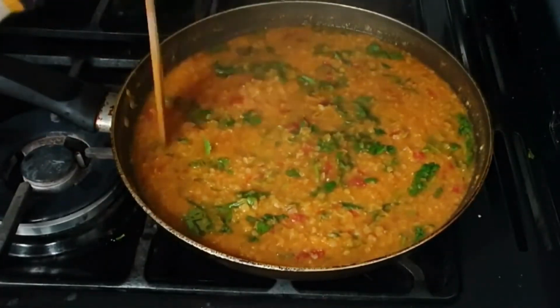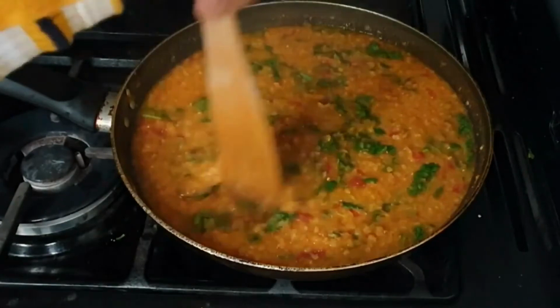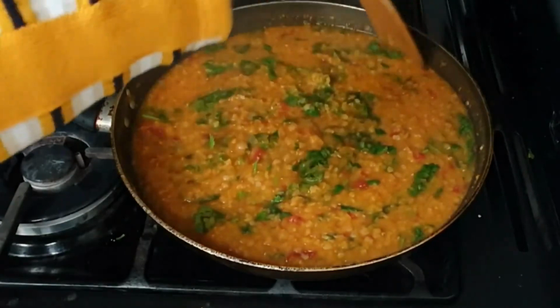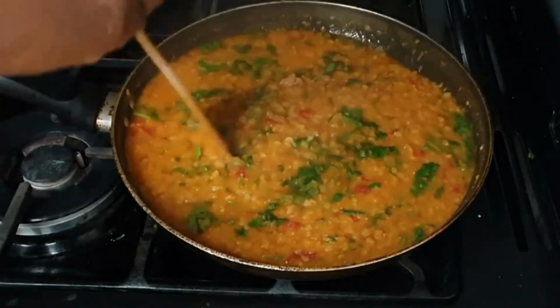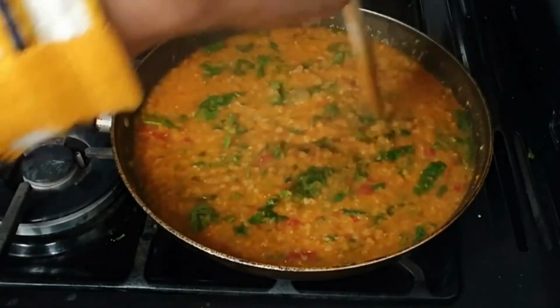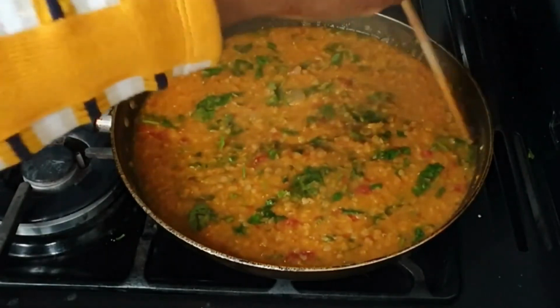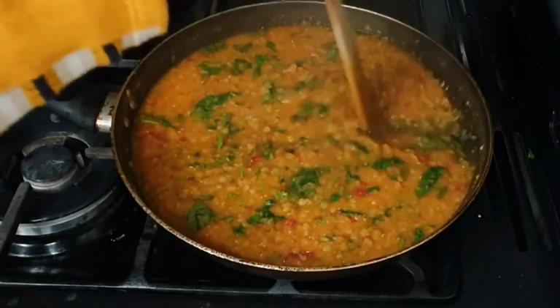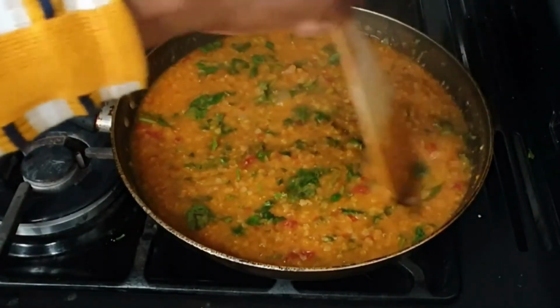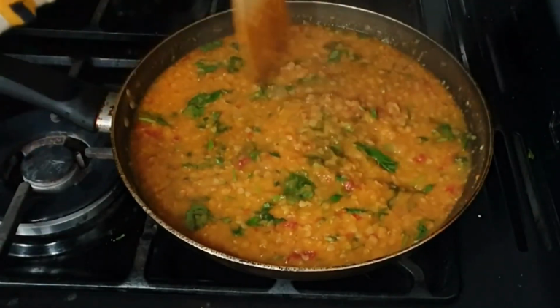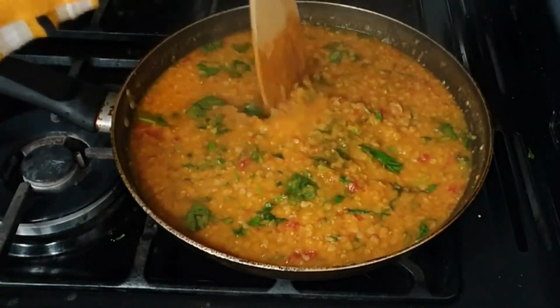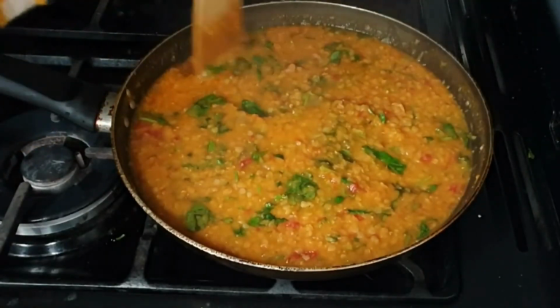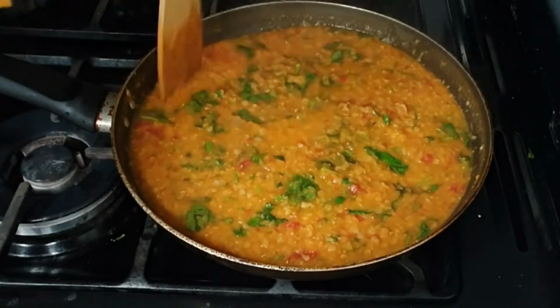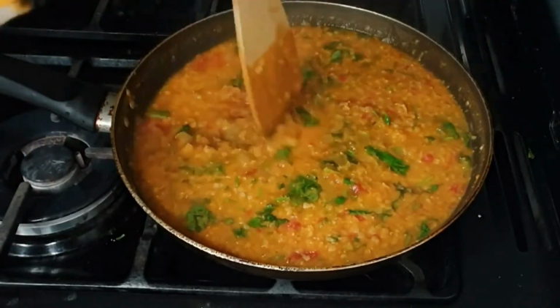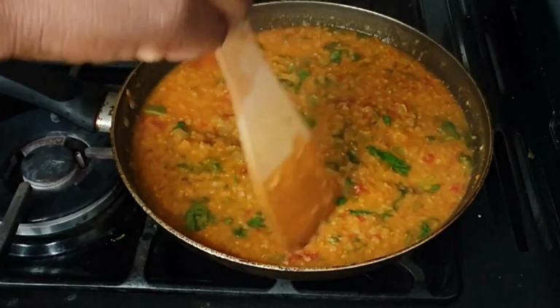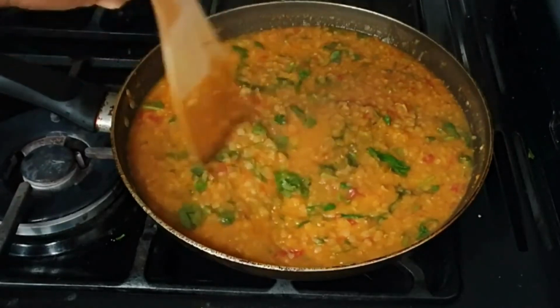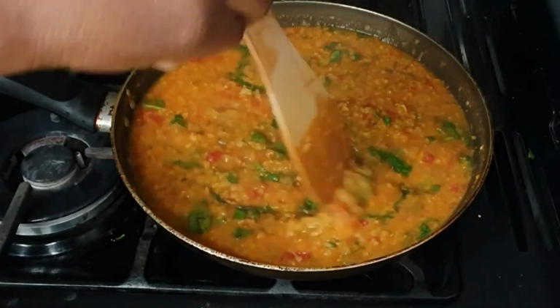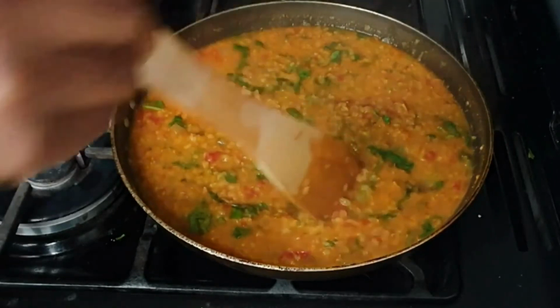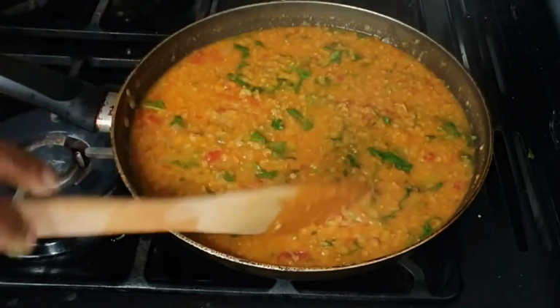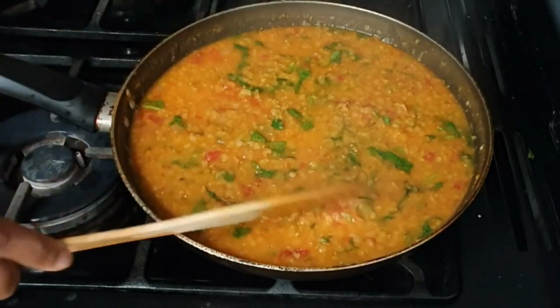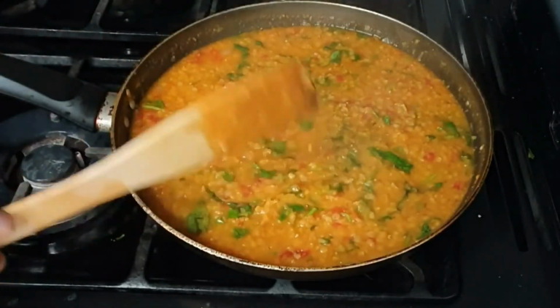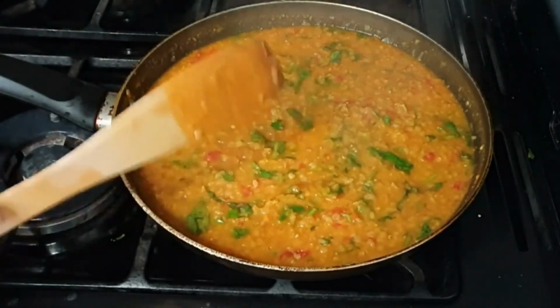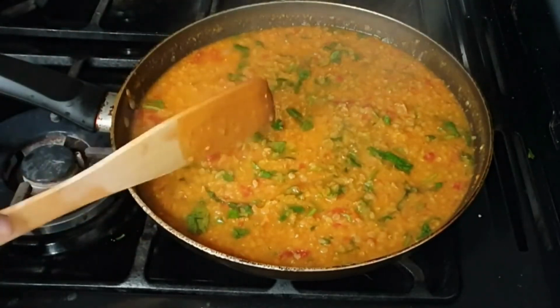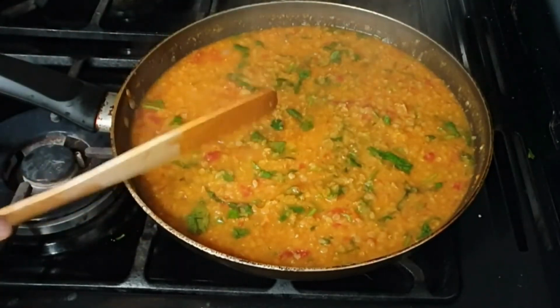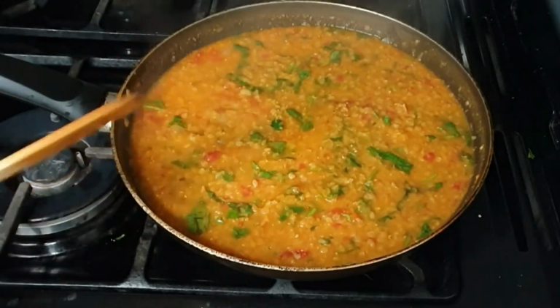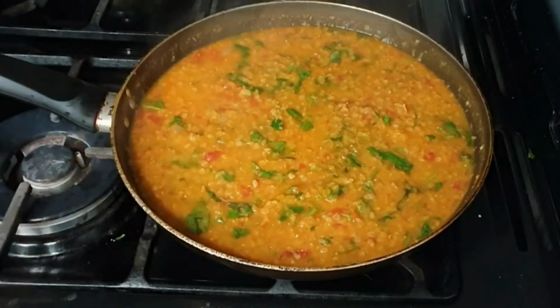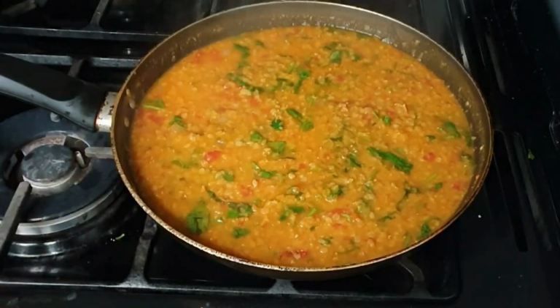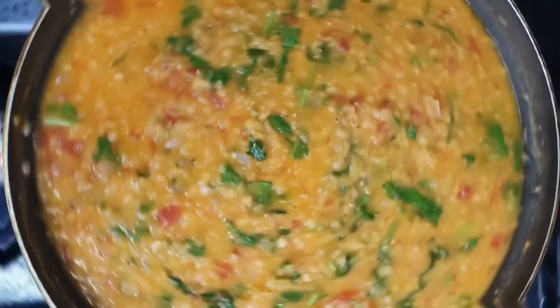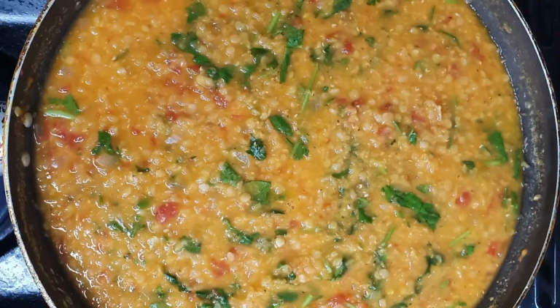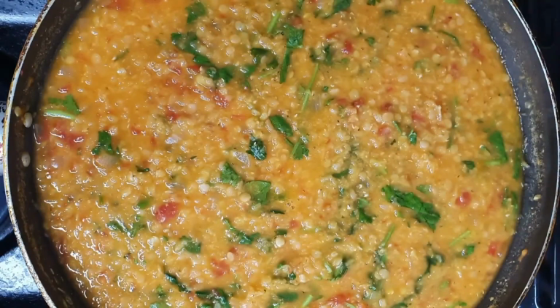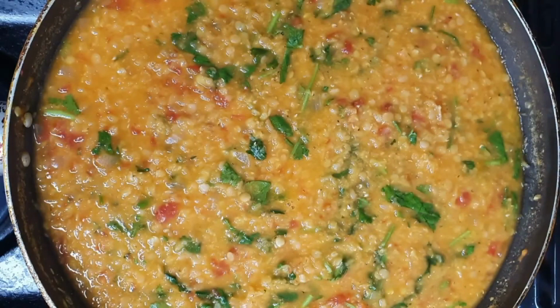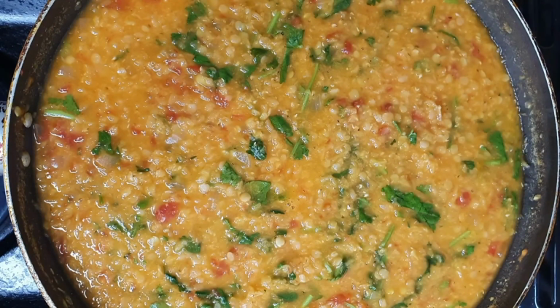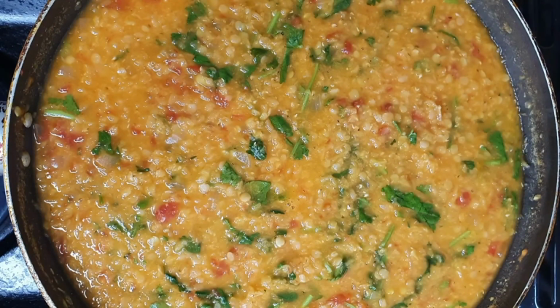You can eat it as is, or you can serve over rice or eat with some bread. Really just eat it the way we would normally eat our Nigerian beans. Thank you for watching this video today and I'll see you in my next video.